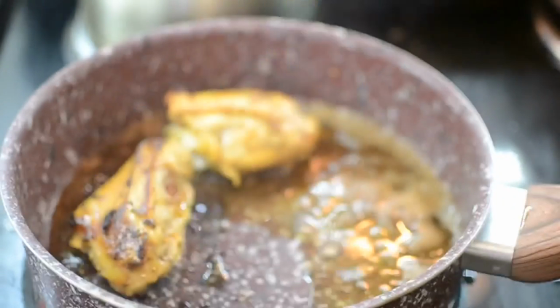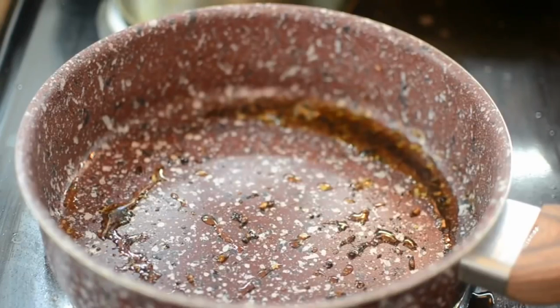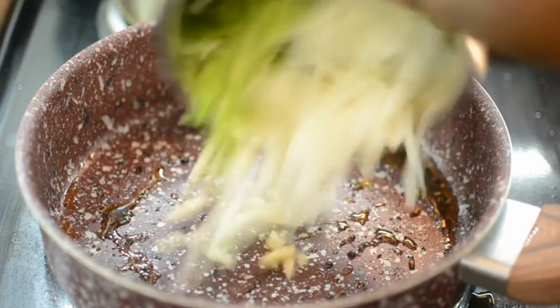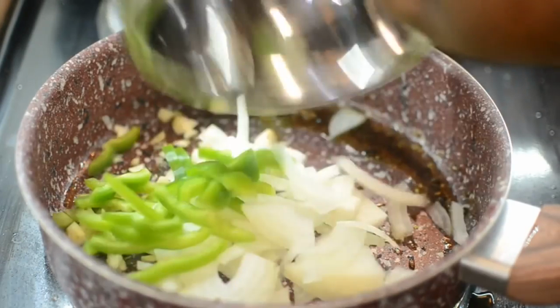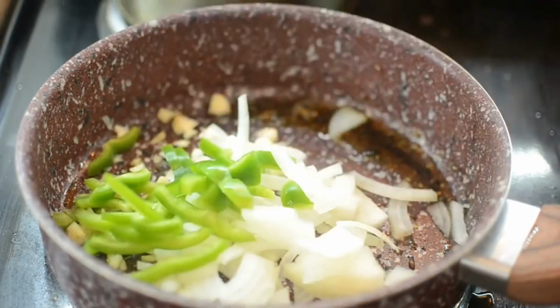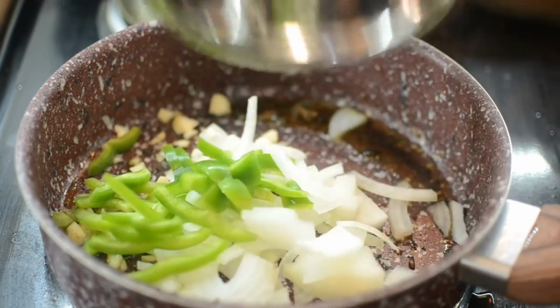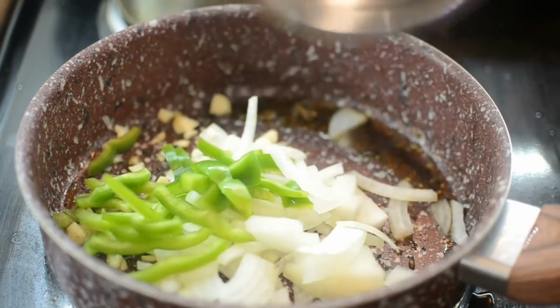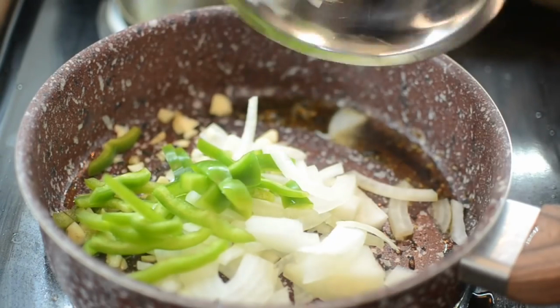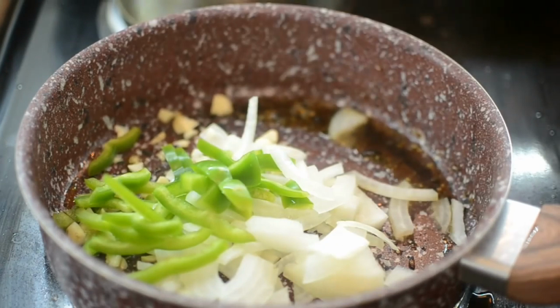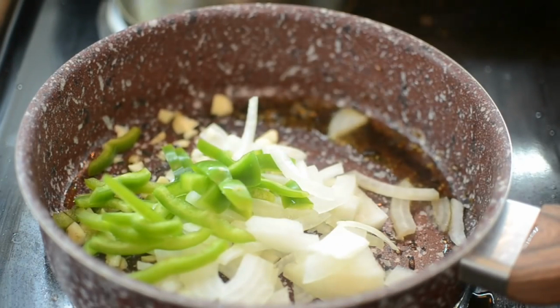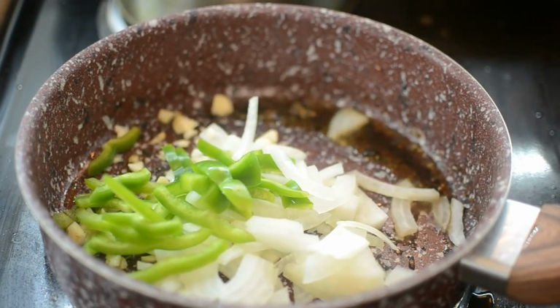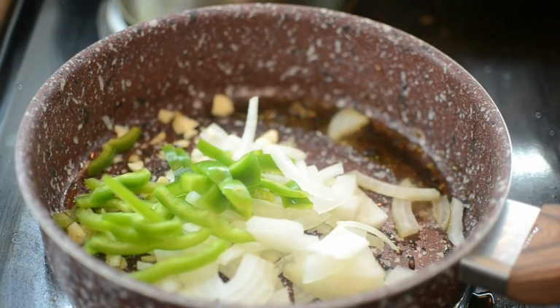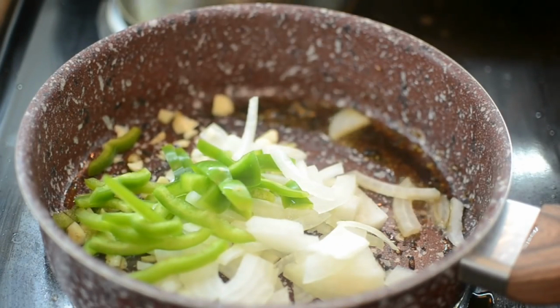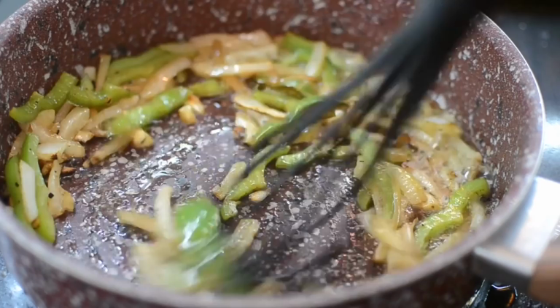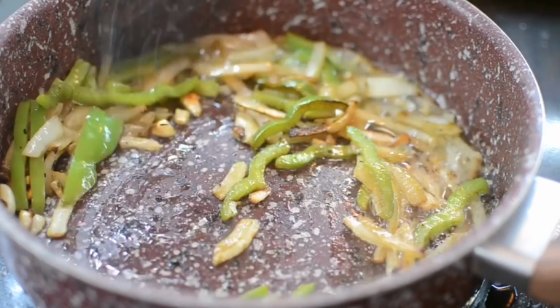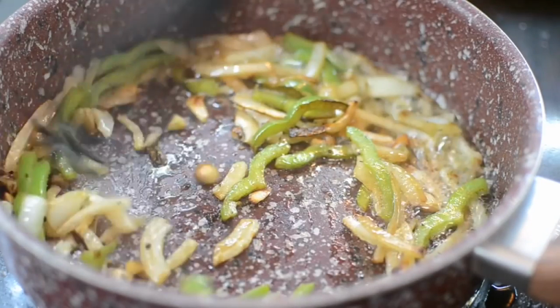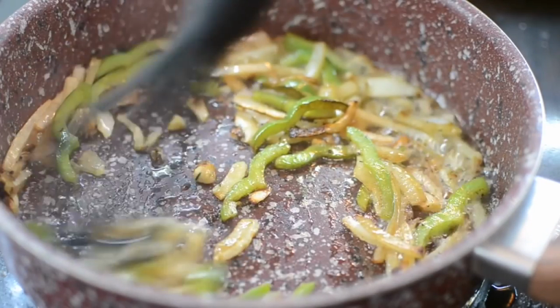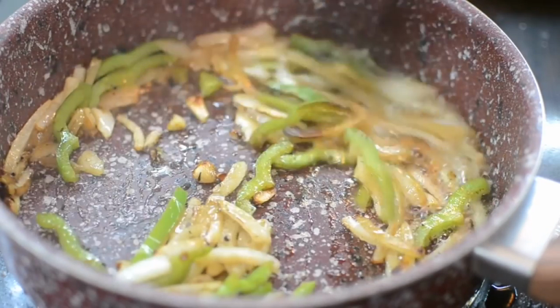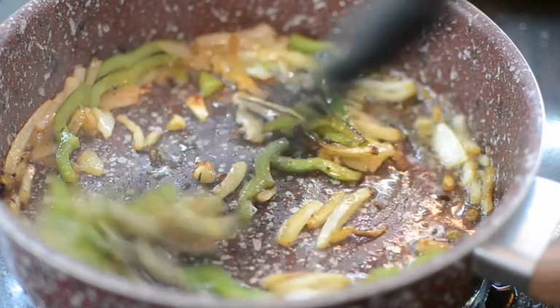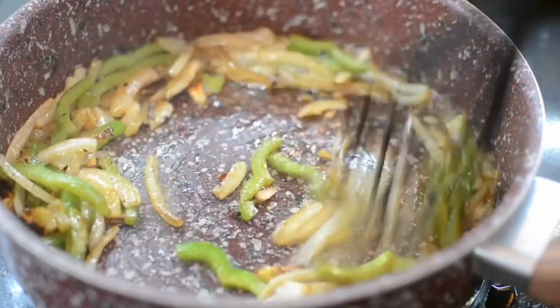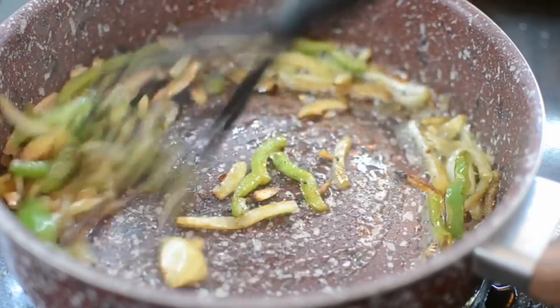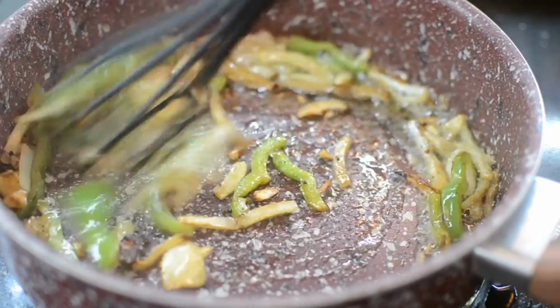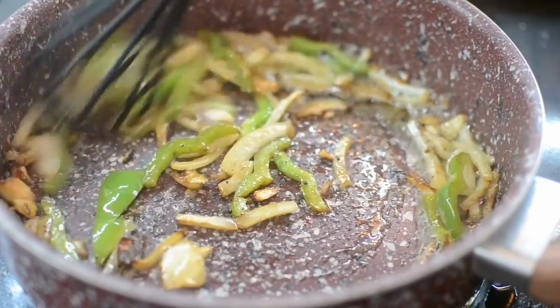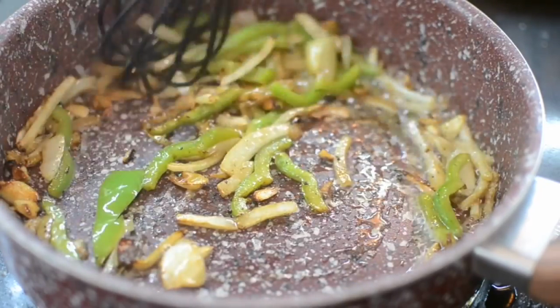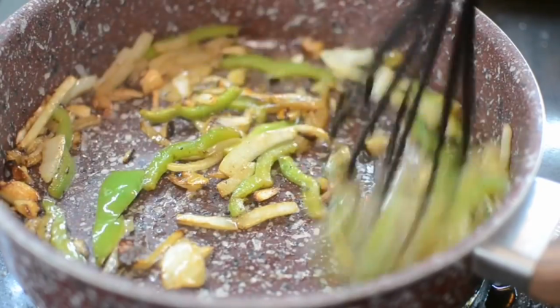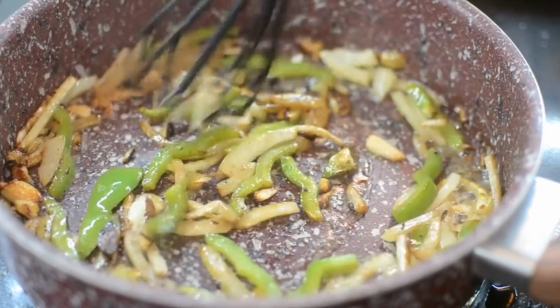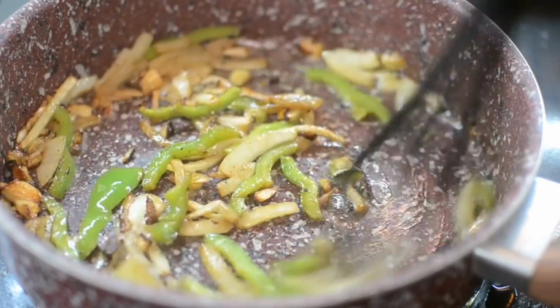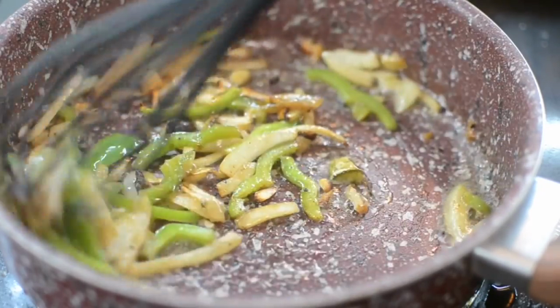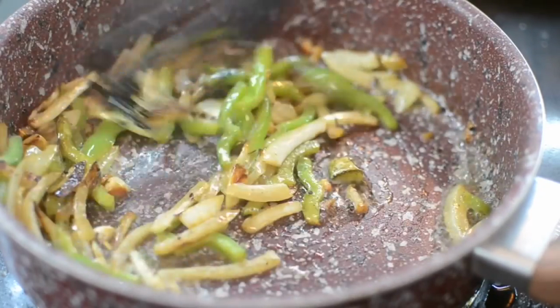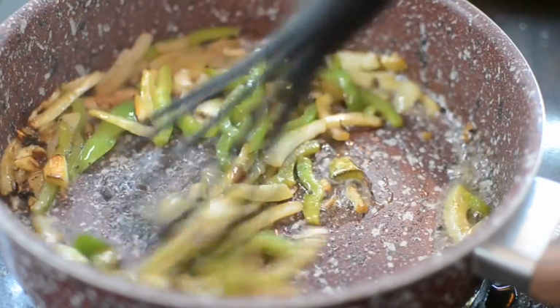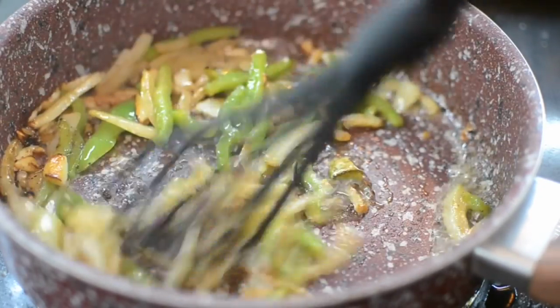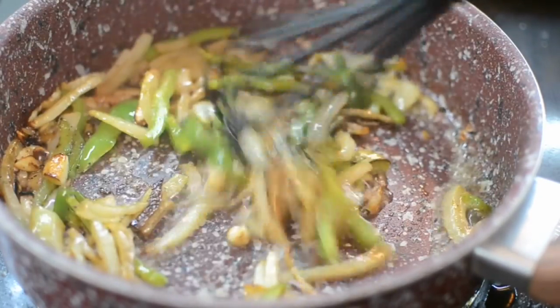Once you remove all the chicken, drain some of the oil — not all of it. Next you want to sear off your peppers, onions, and garlic until you get a nice golden brown like mine, just like this.